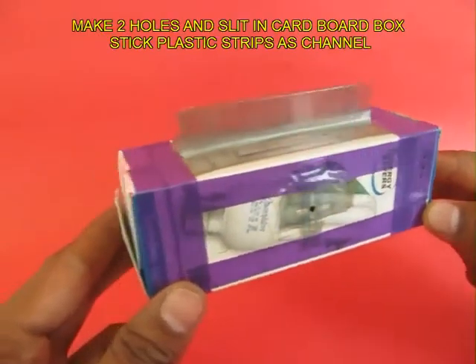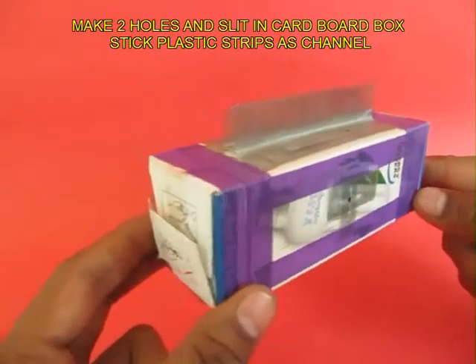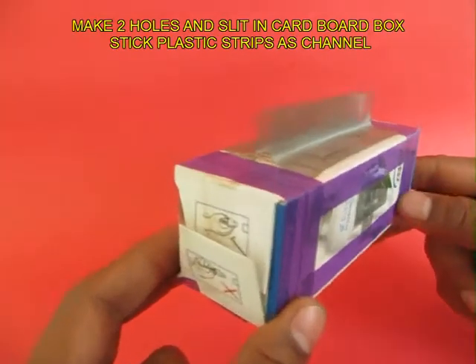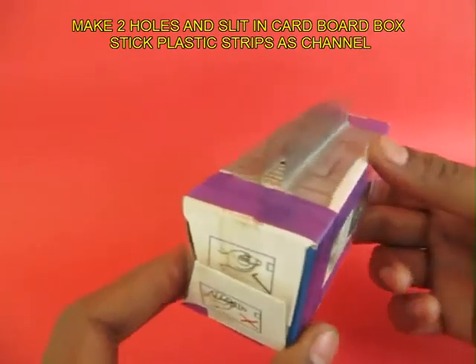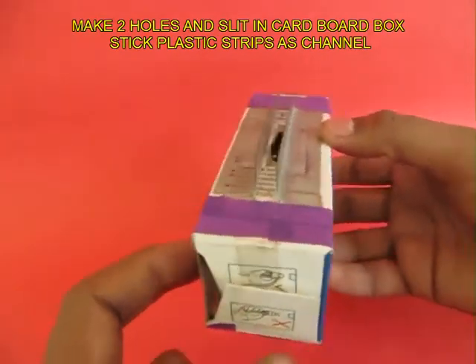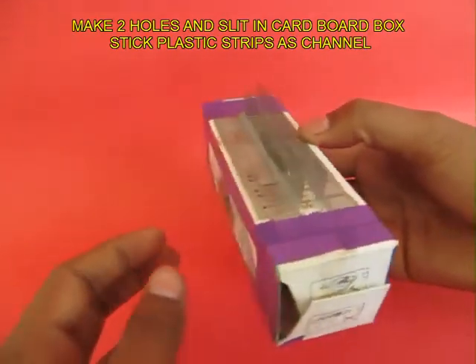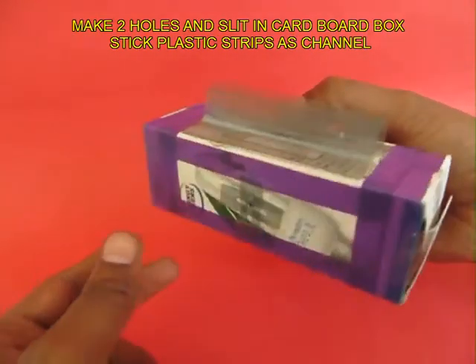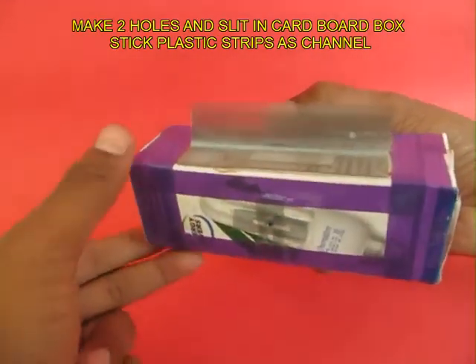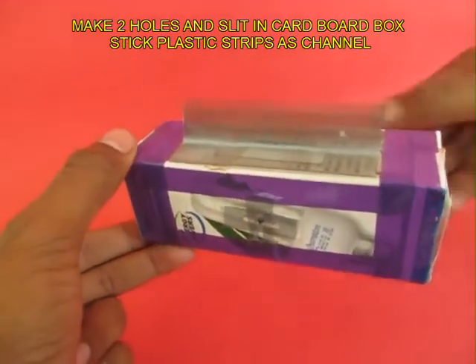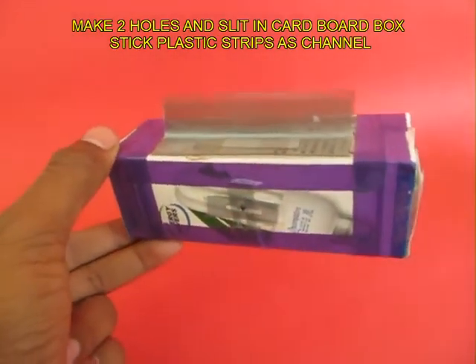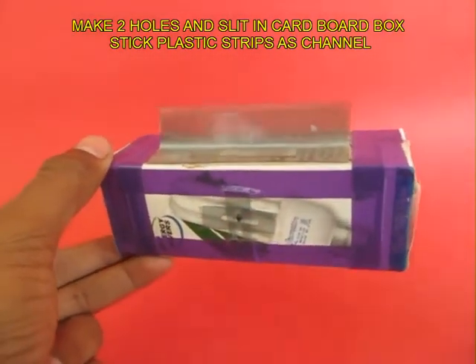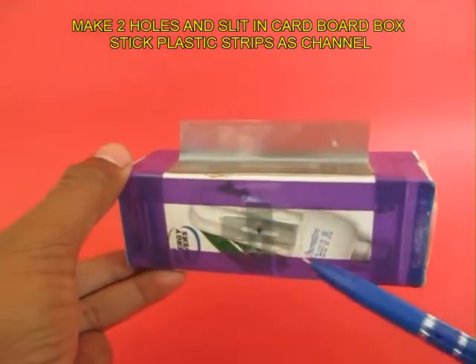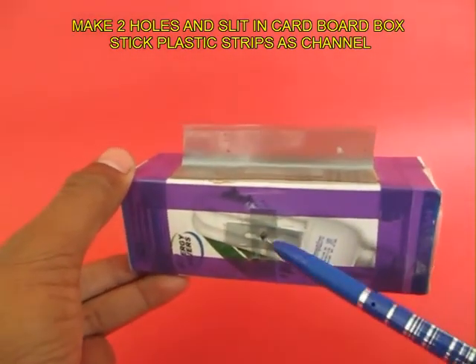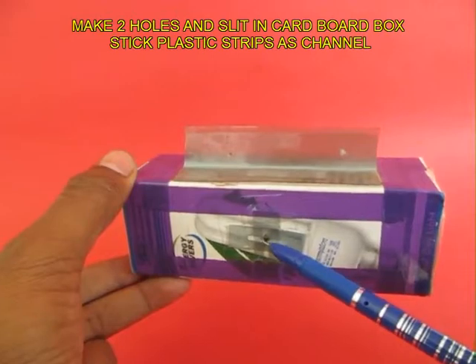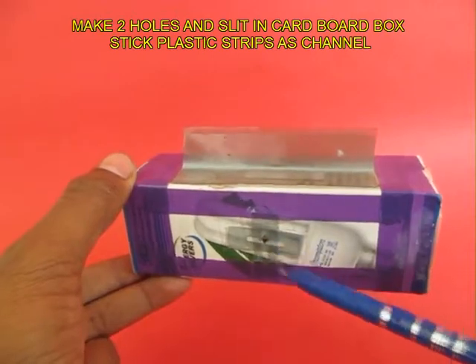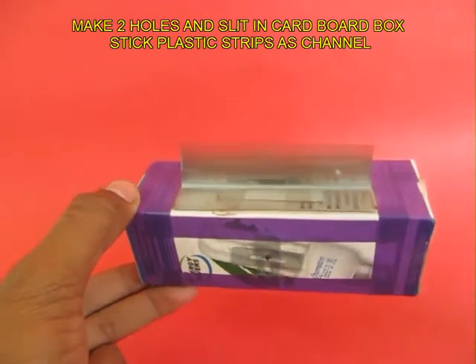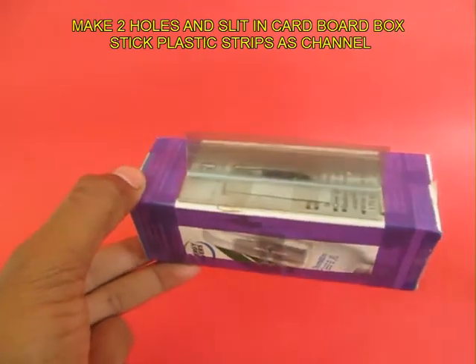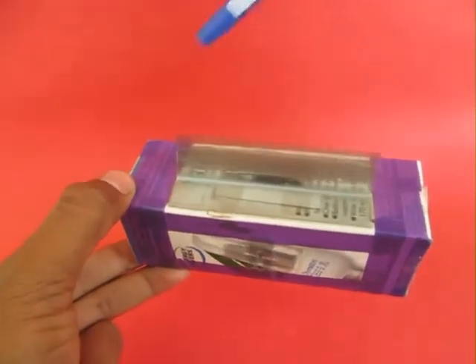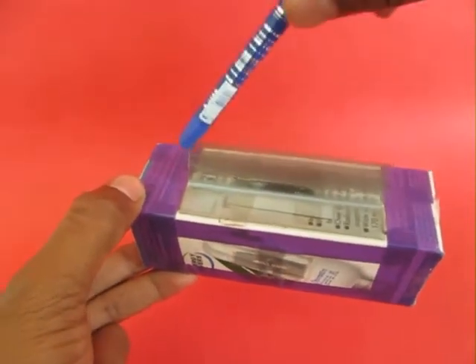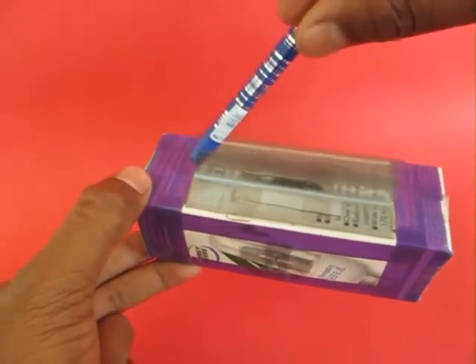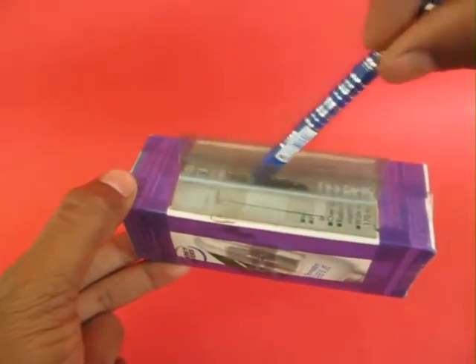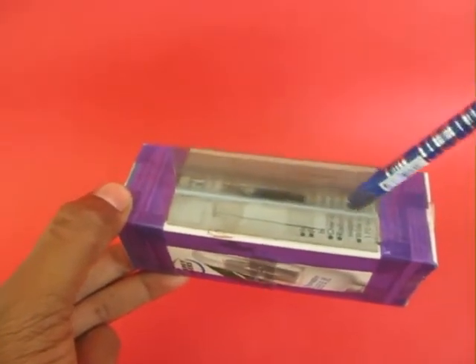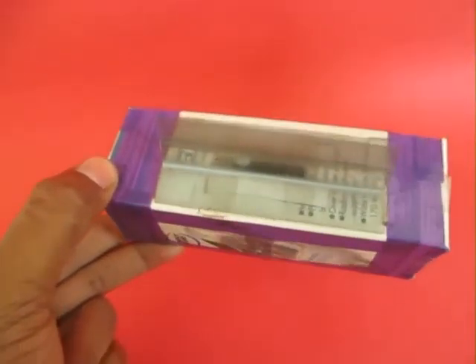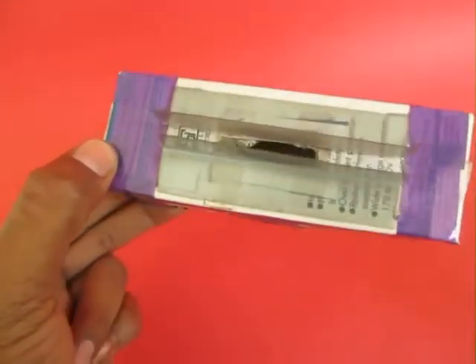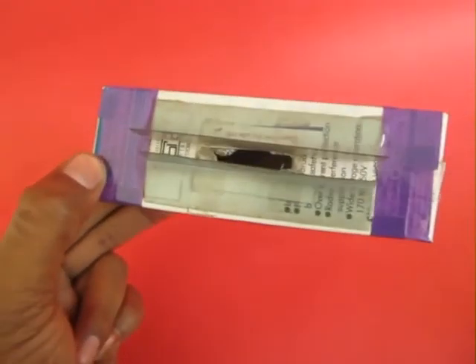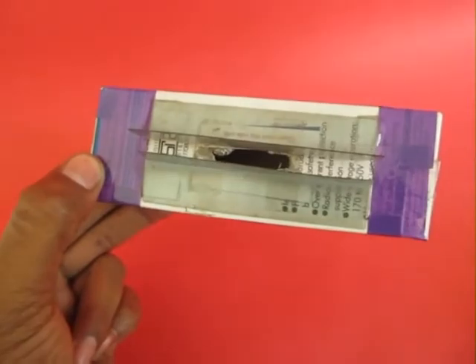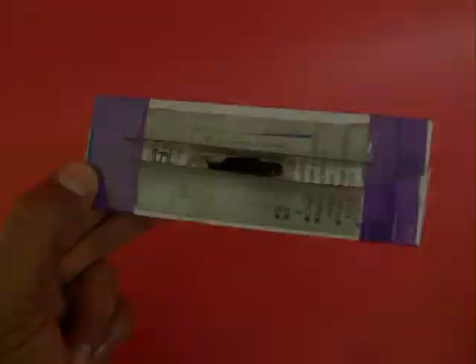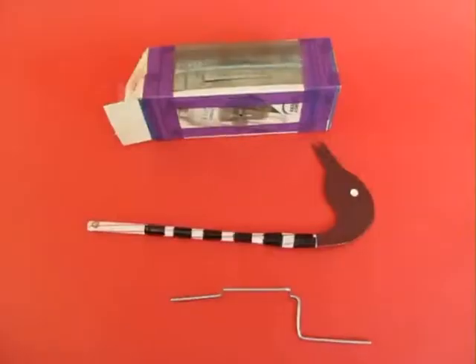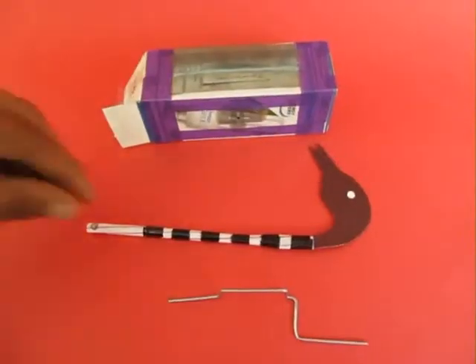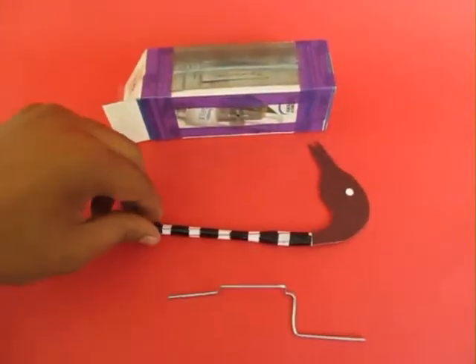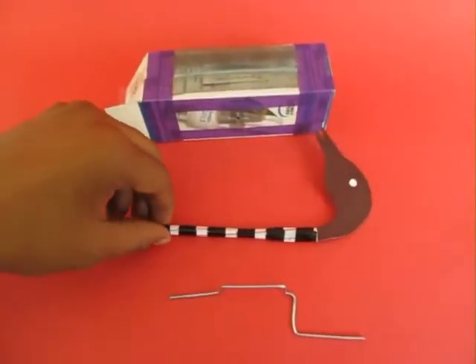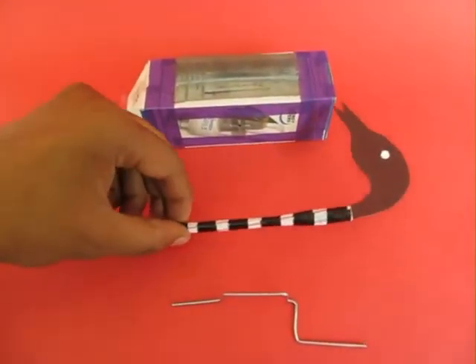Here is a cardboard box, and on the top you can see two channels and a slit. There is a hole here and a slit here, and there are two plastic channels to guide the neck of the straw.